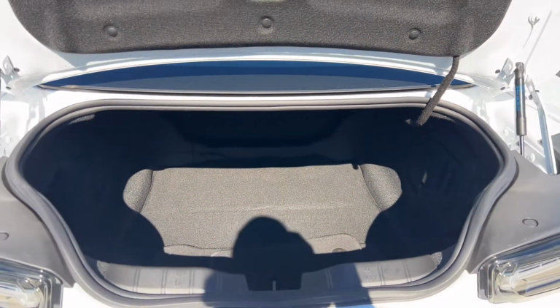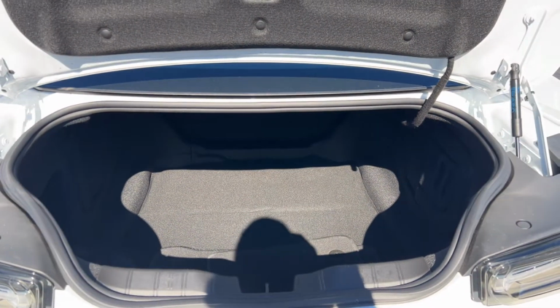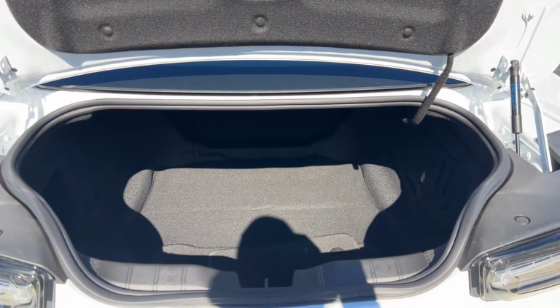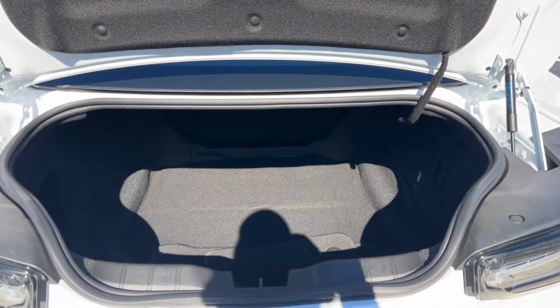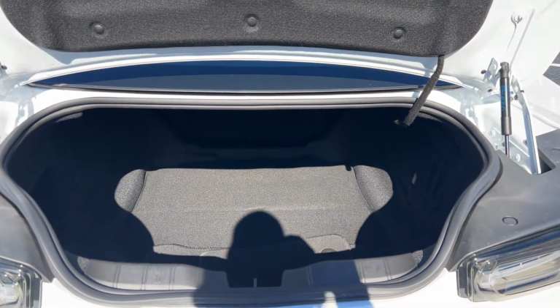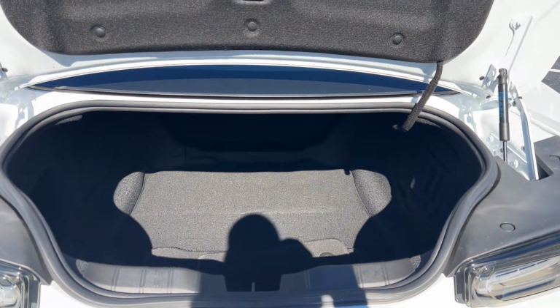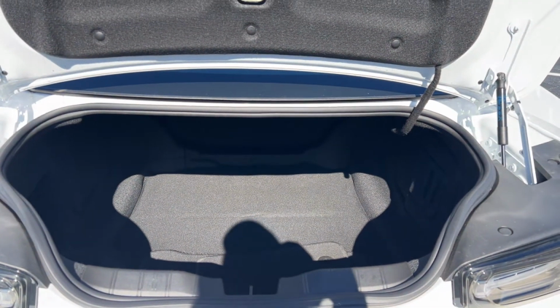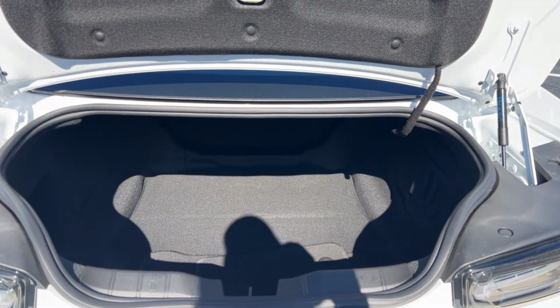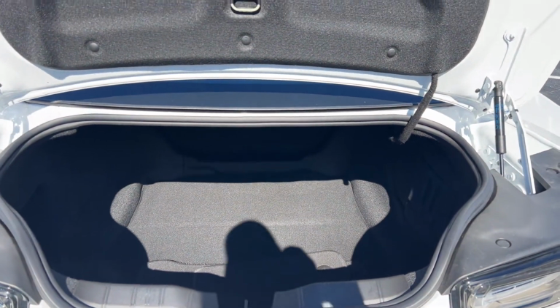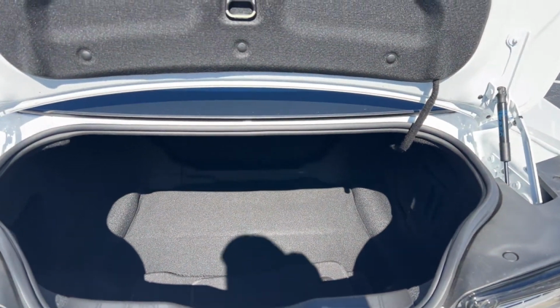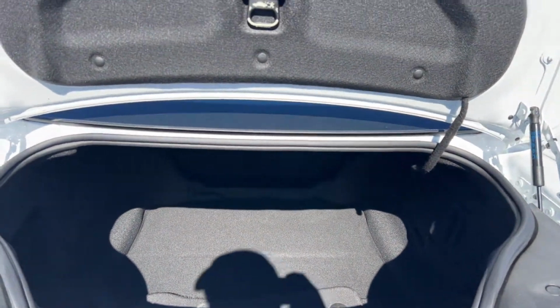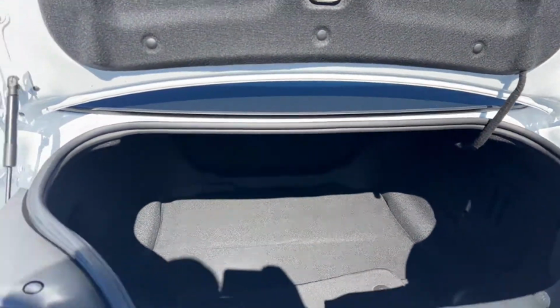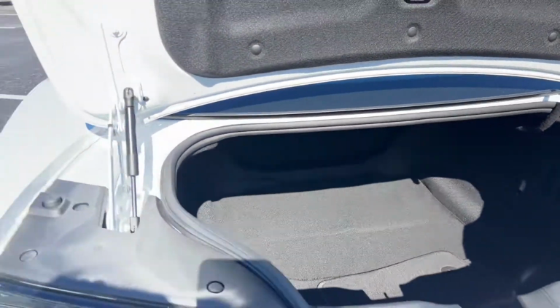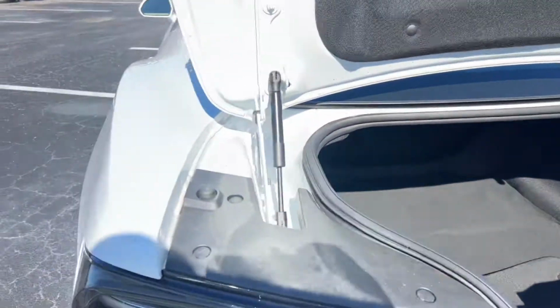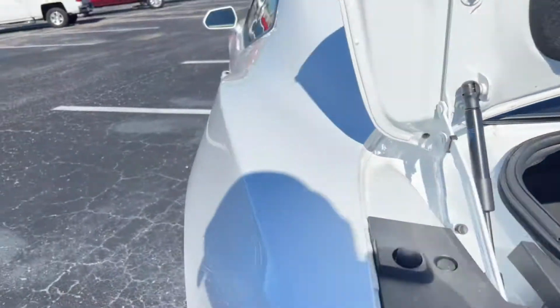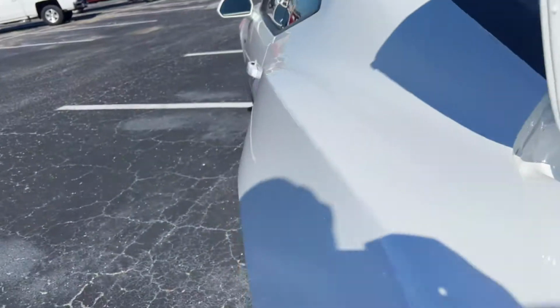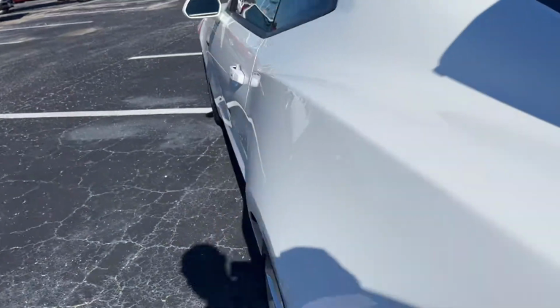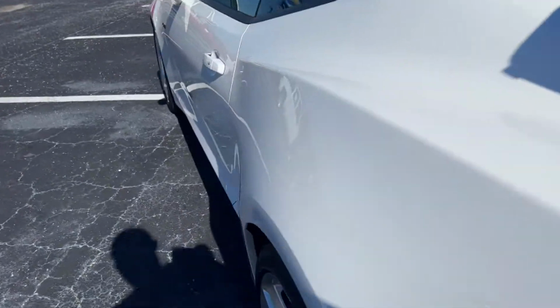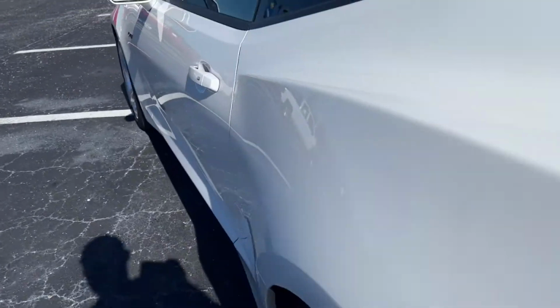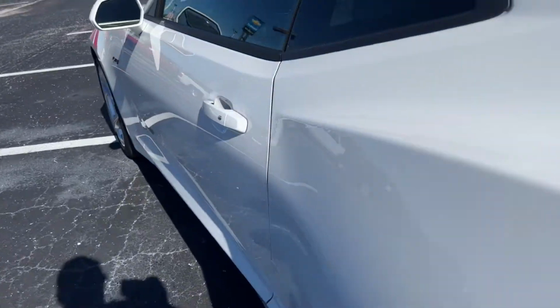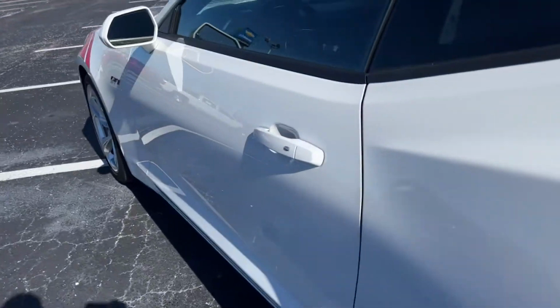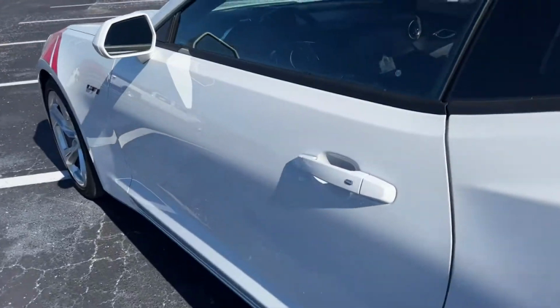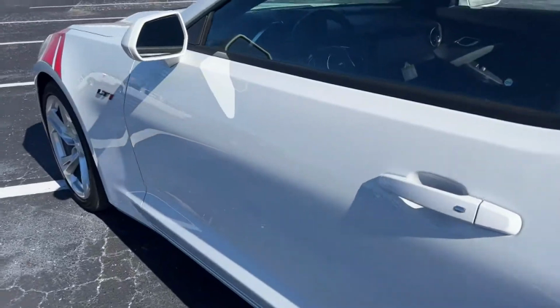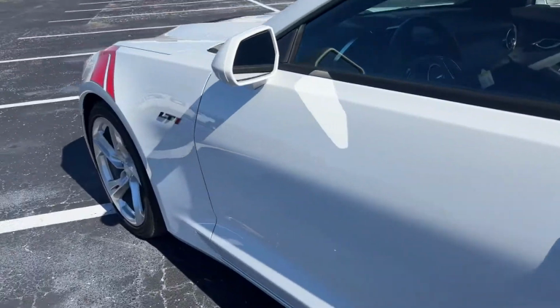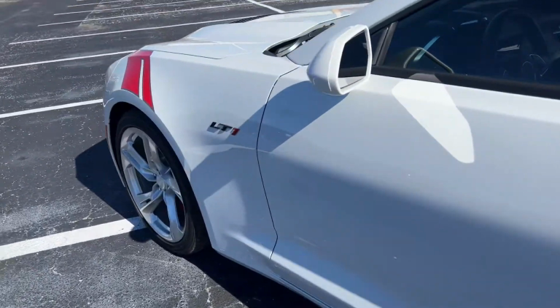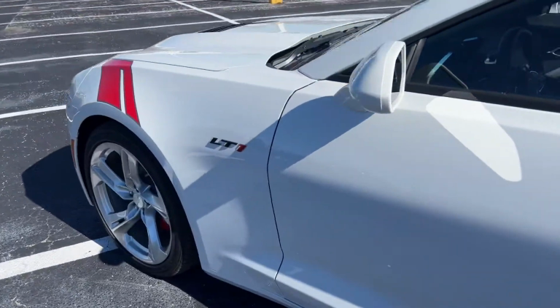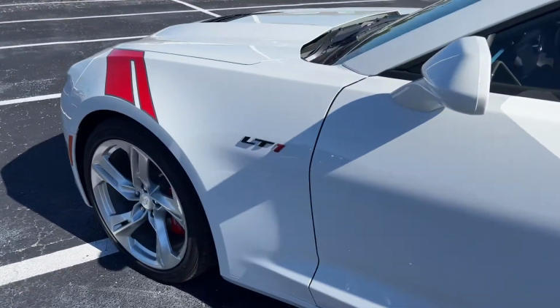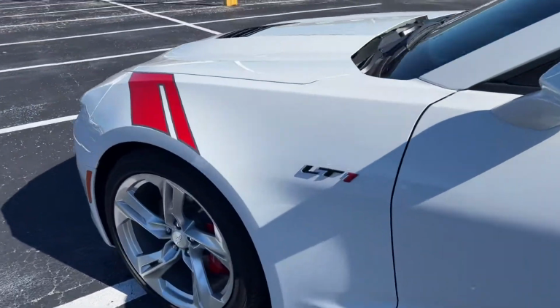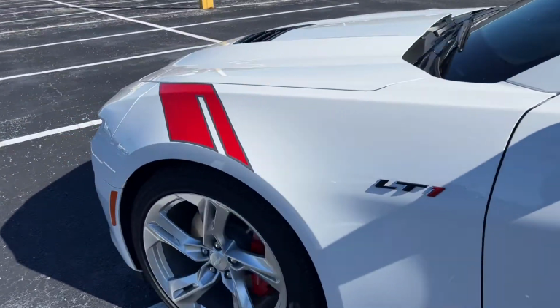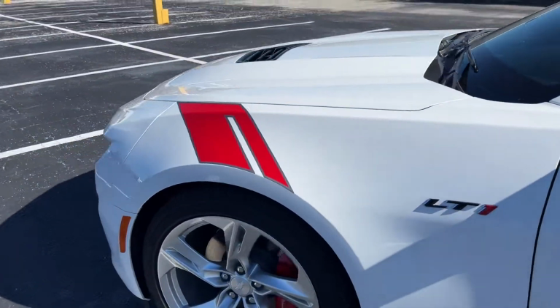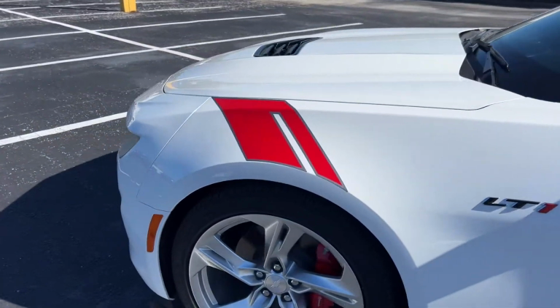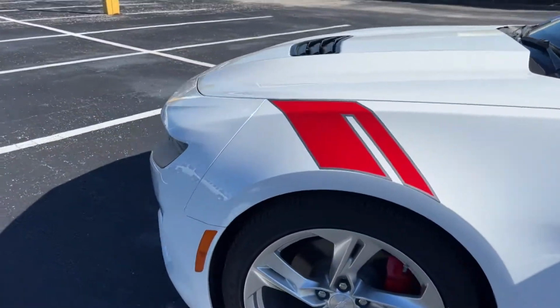Let's look at the trunk area — the rear seat folds down for additional storage. This vehicle is powered by a V8 engine, so it's got power.